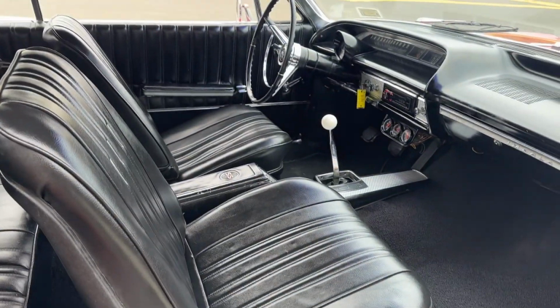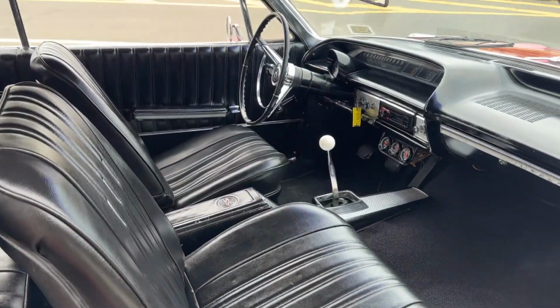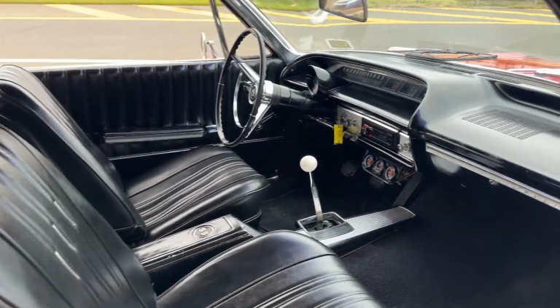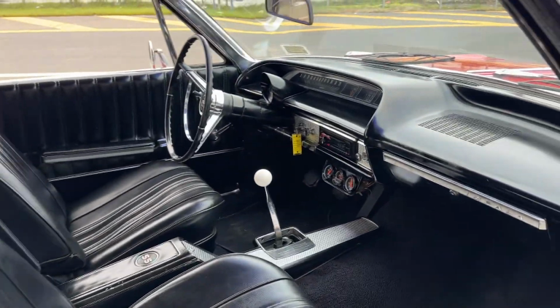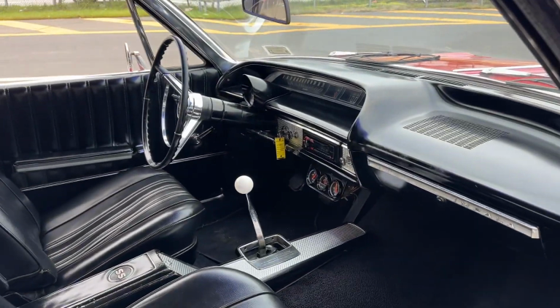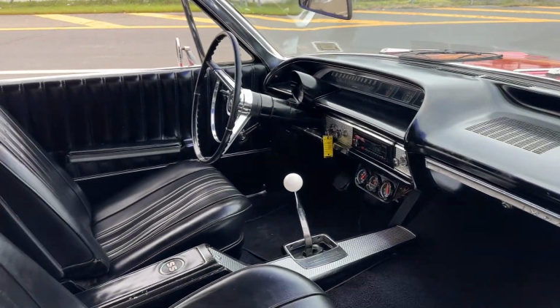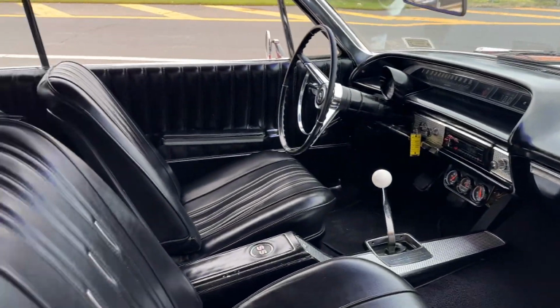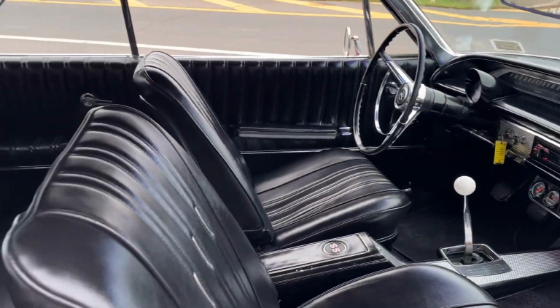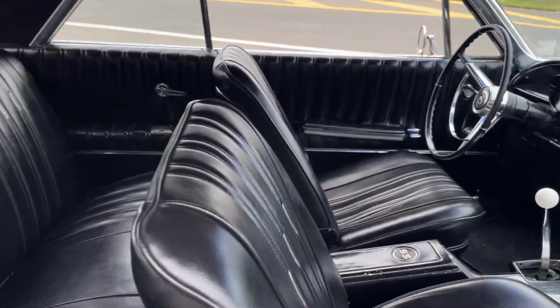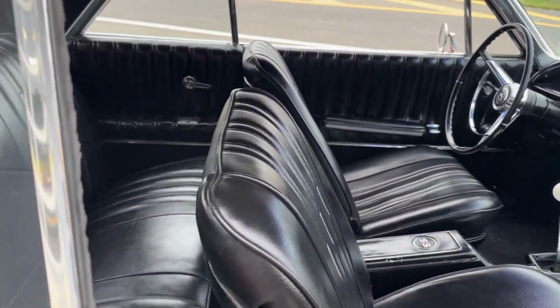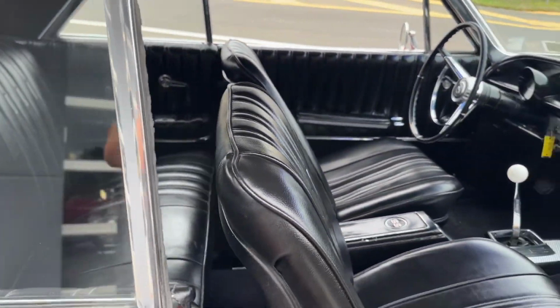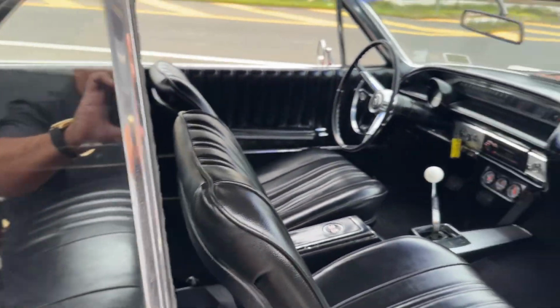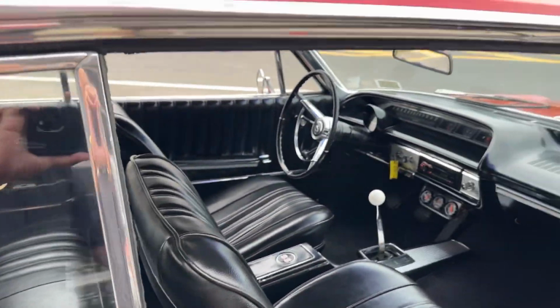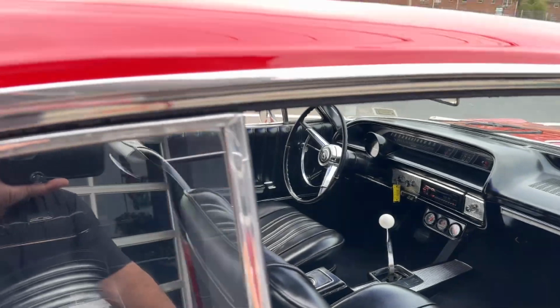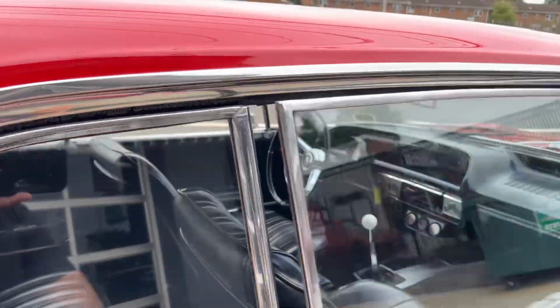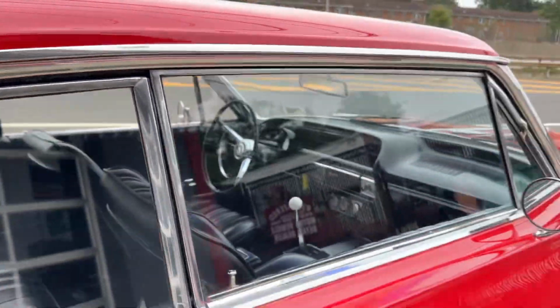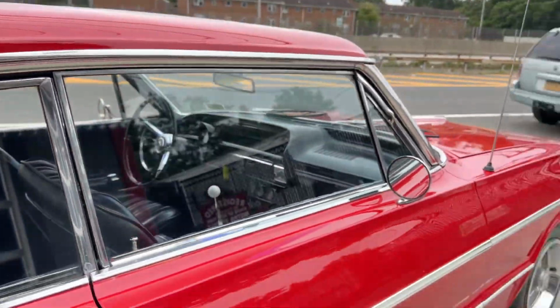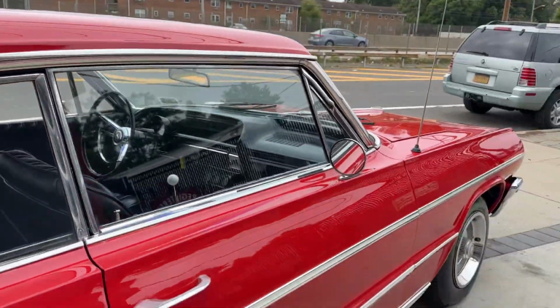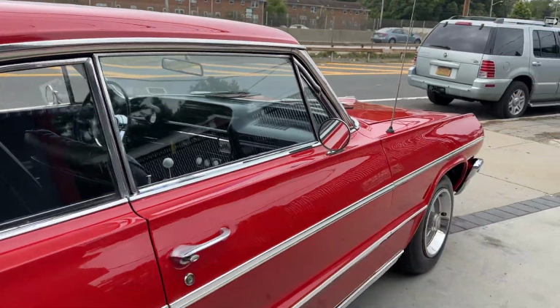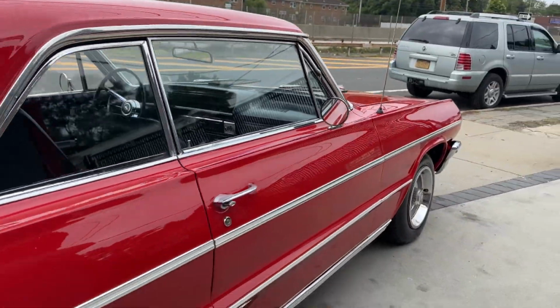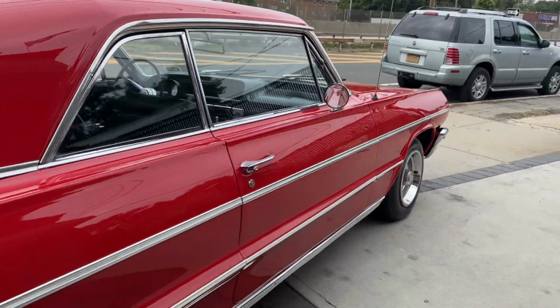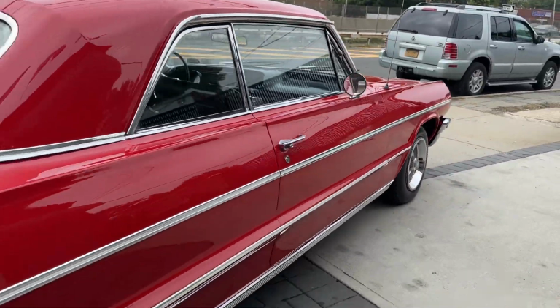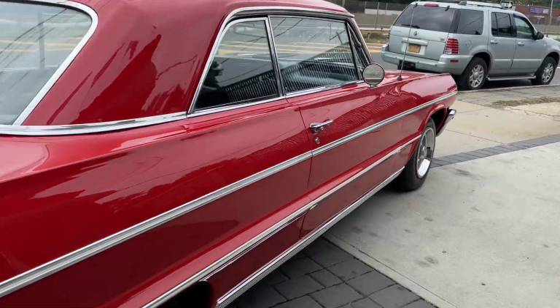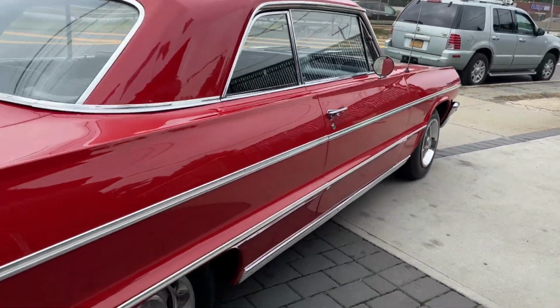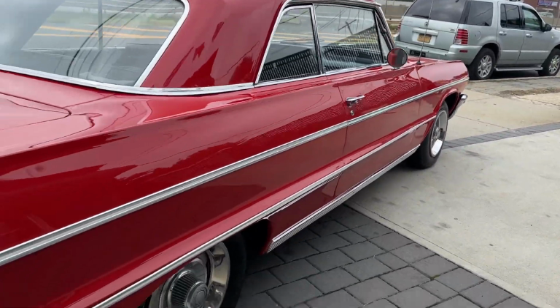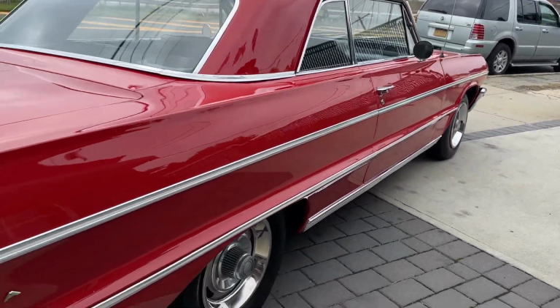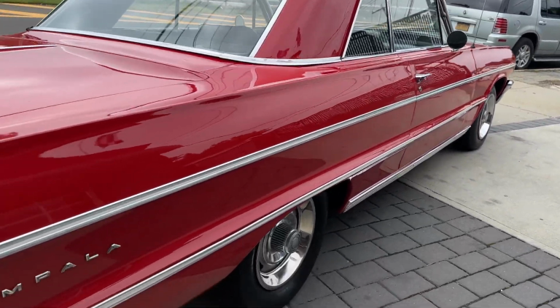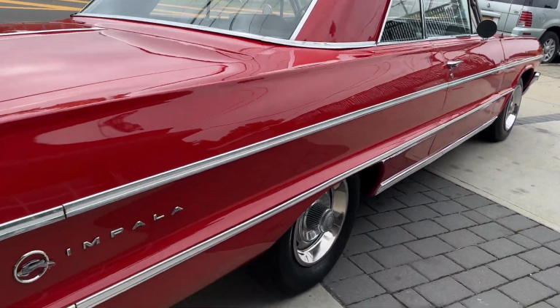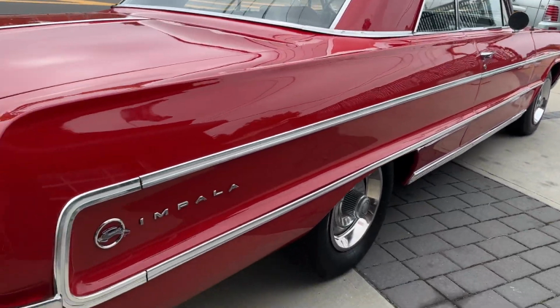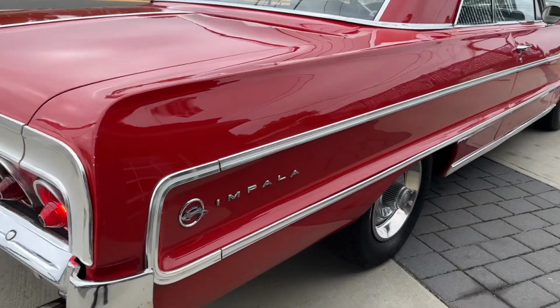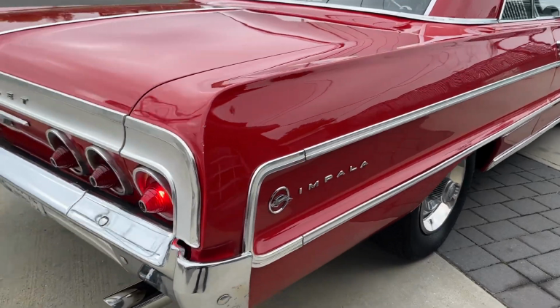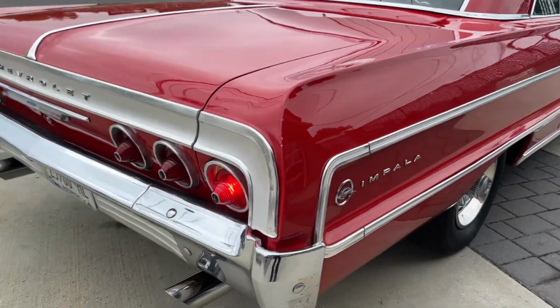Beautiful, beautiful dash, buckets, console, factory tach — runs gorgeous. Listen to that 396.